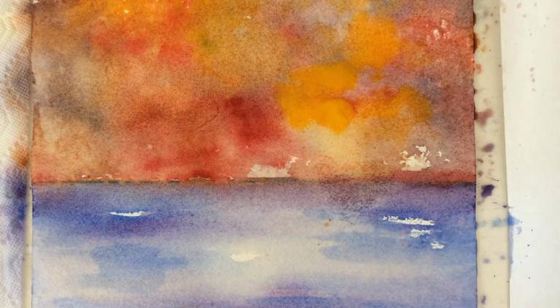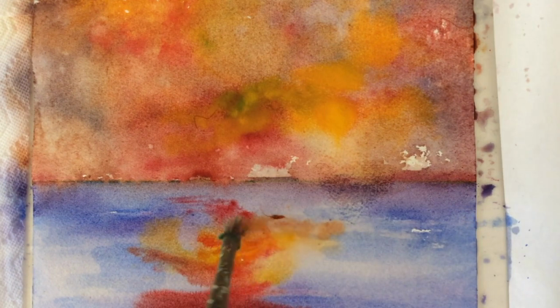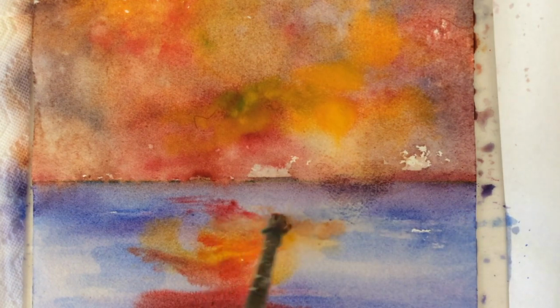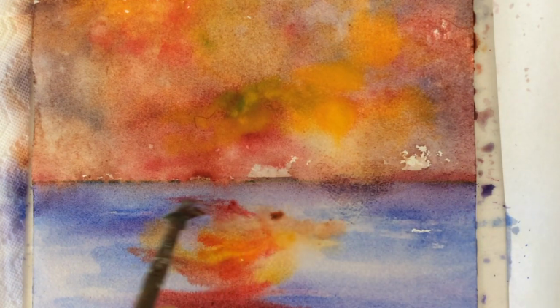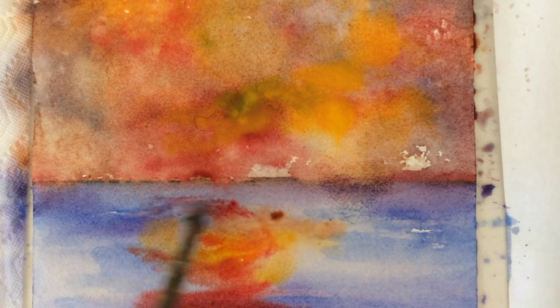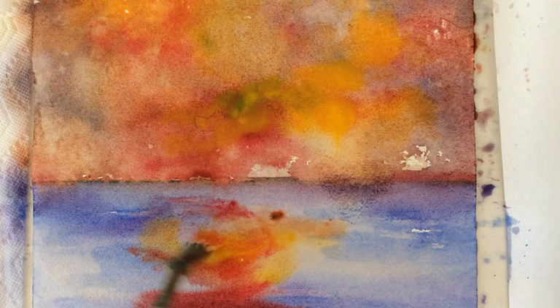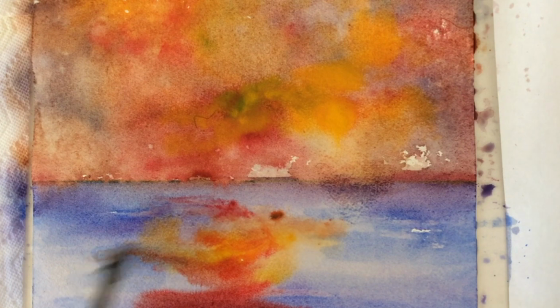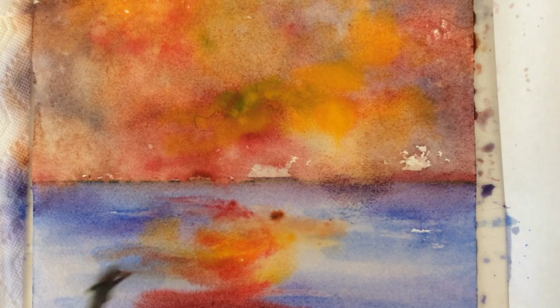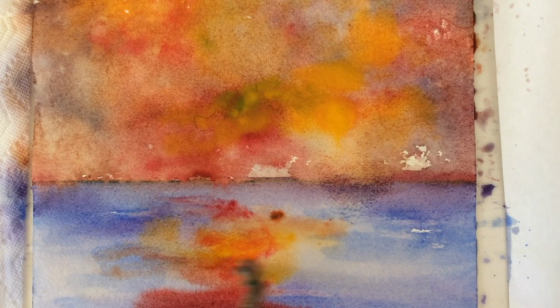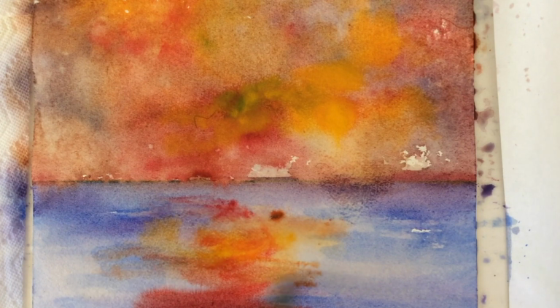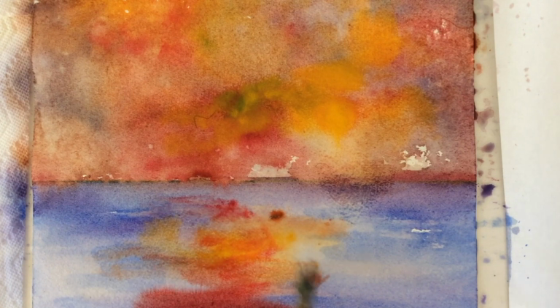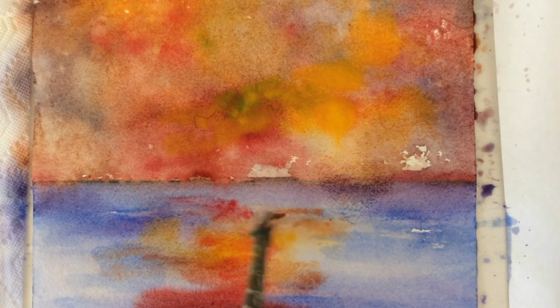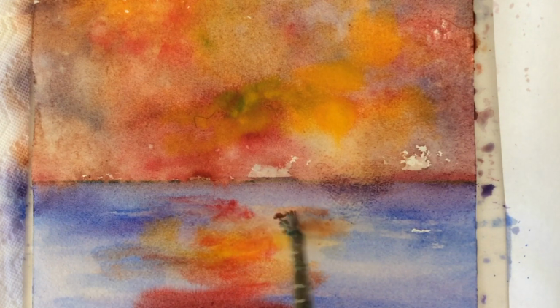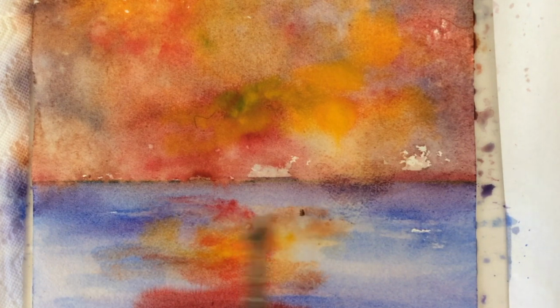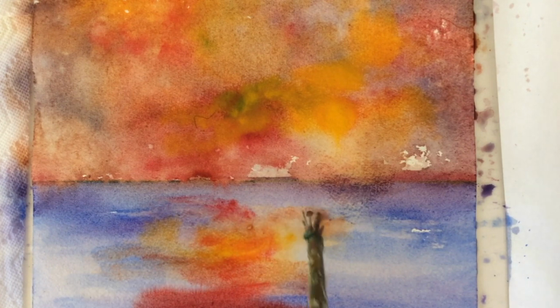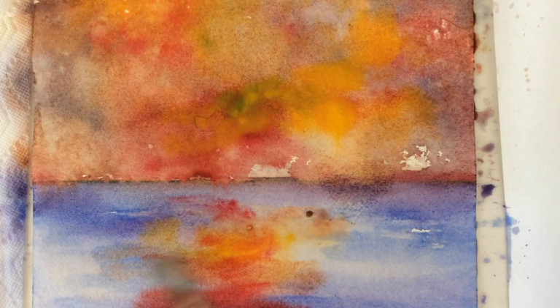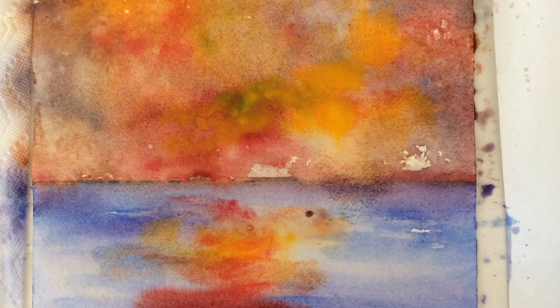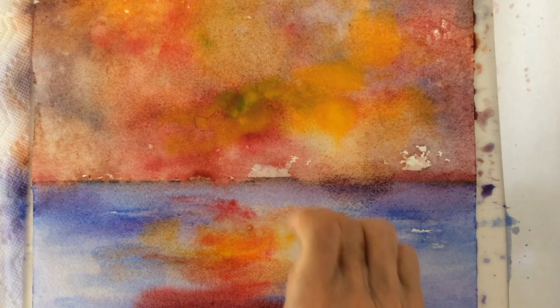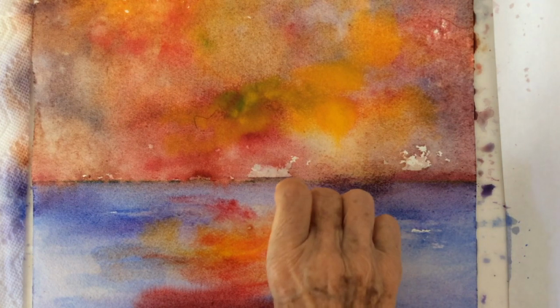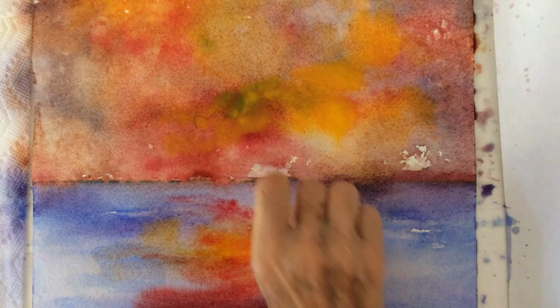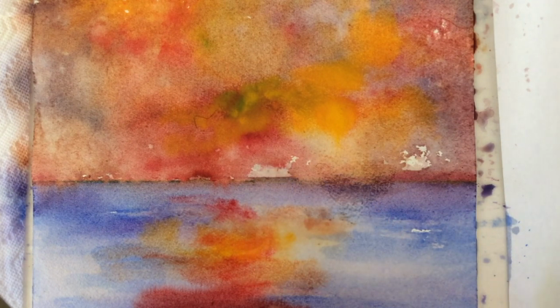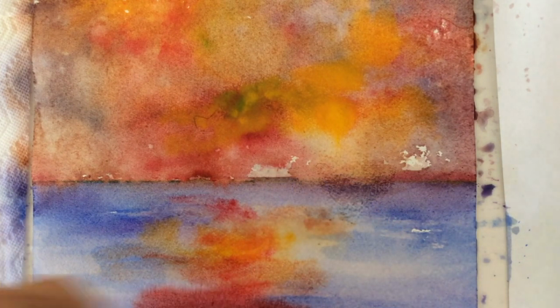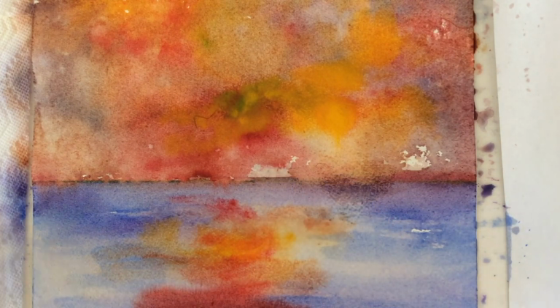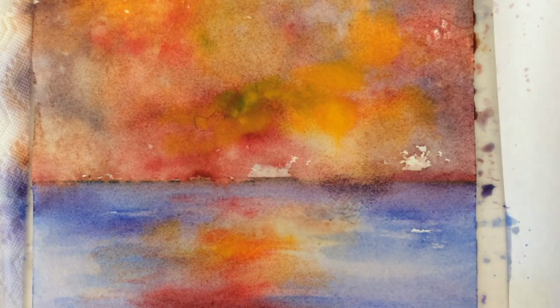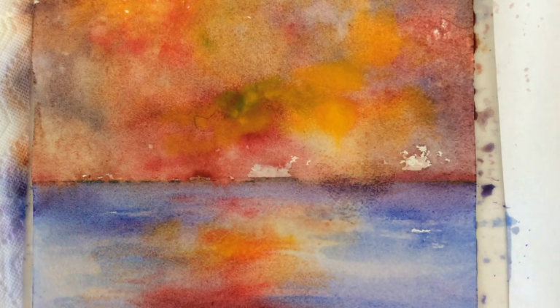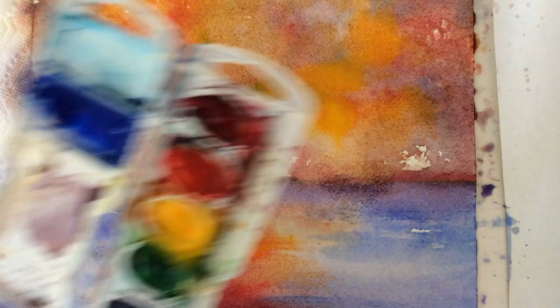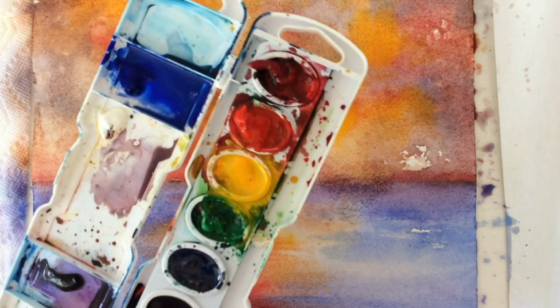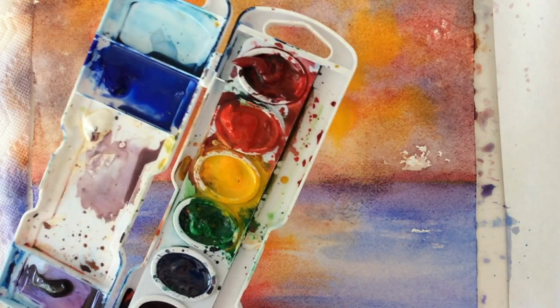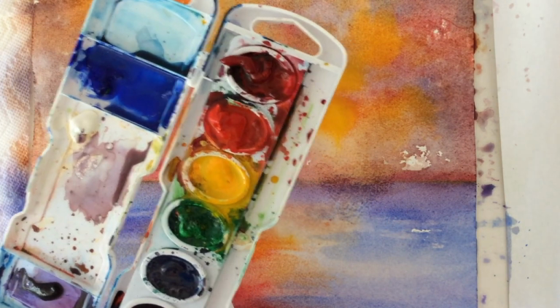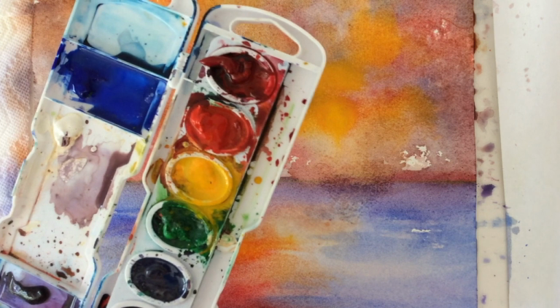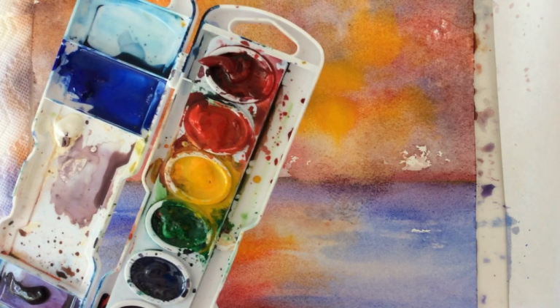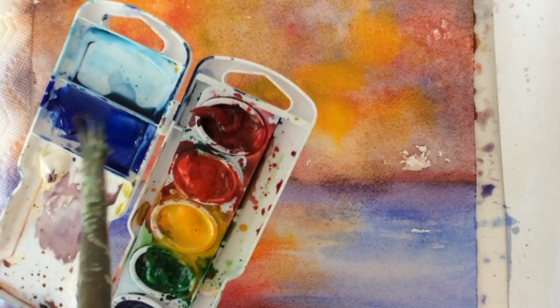Blending yellow and red with blue. Ultramarine blue with burnt sienna.